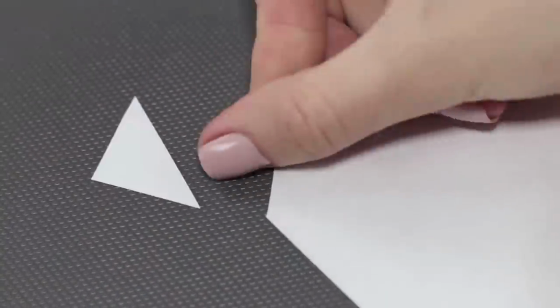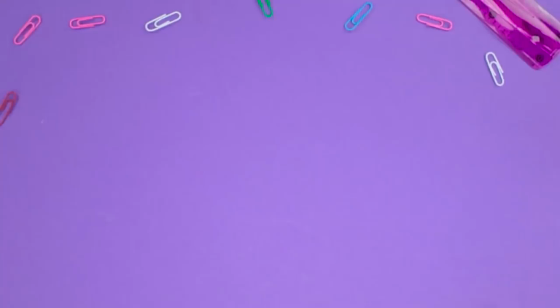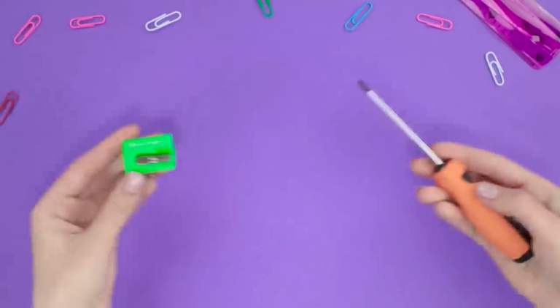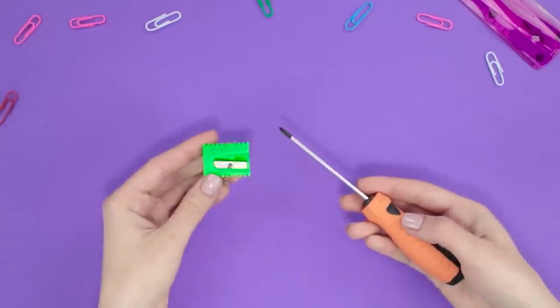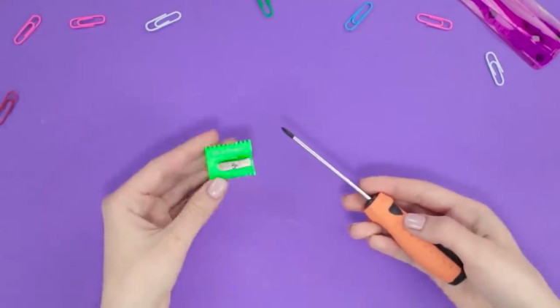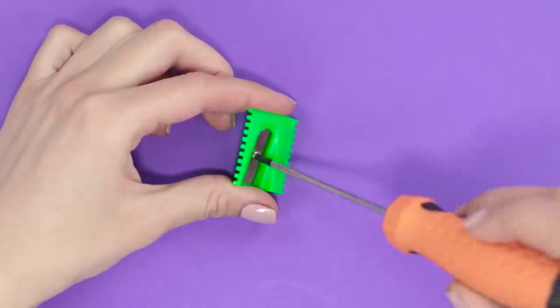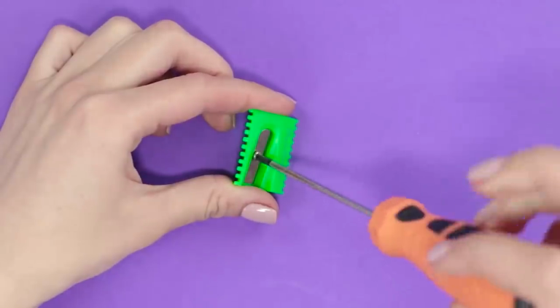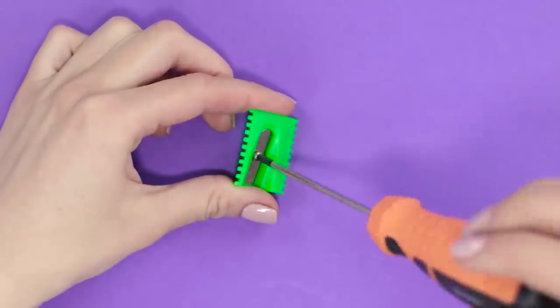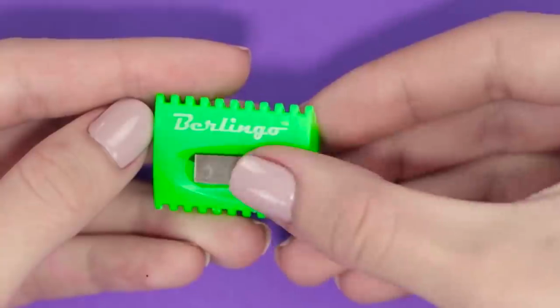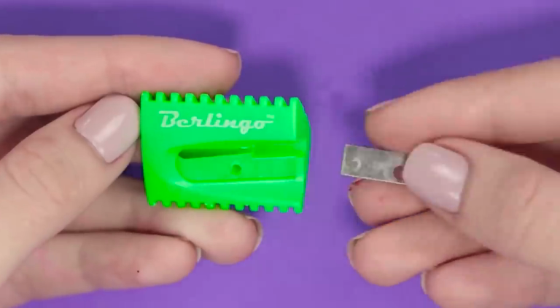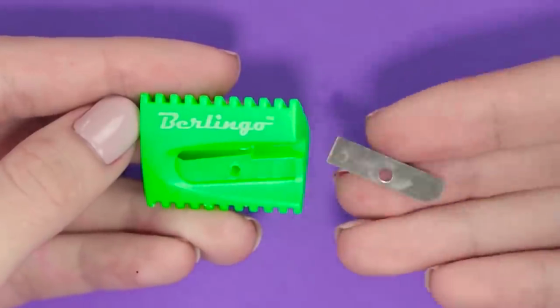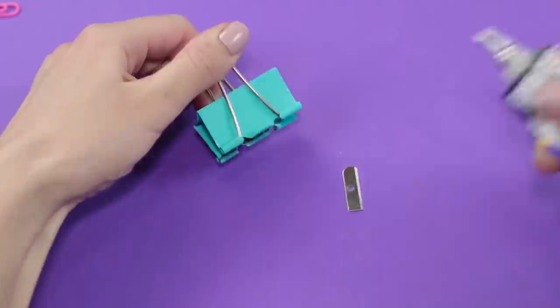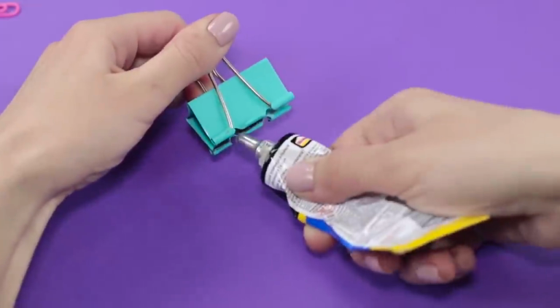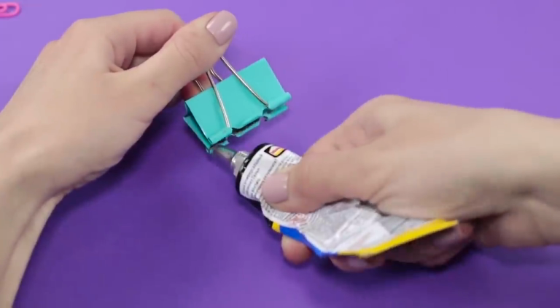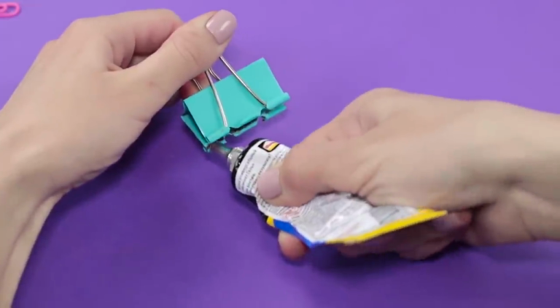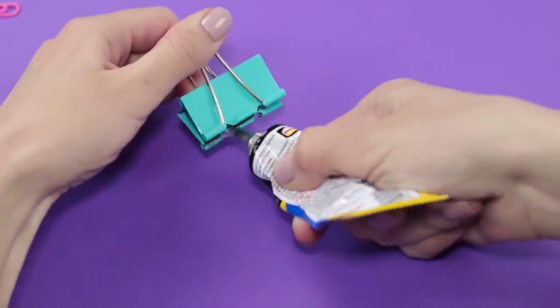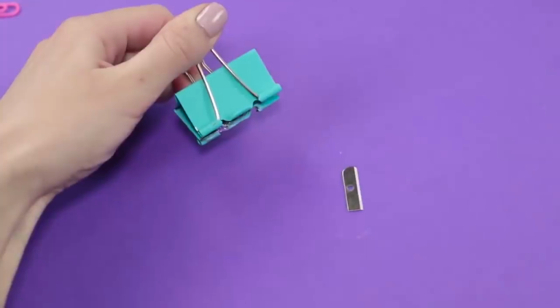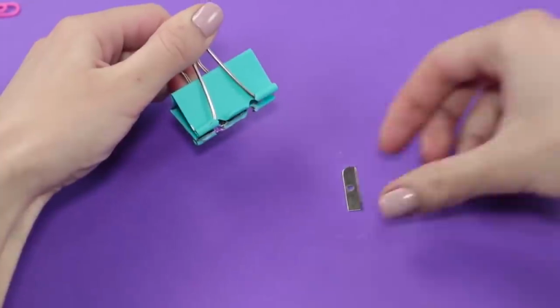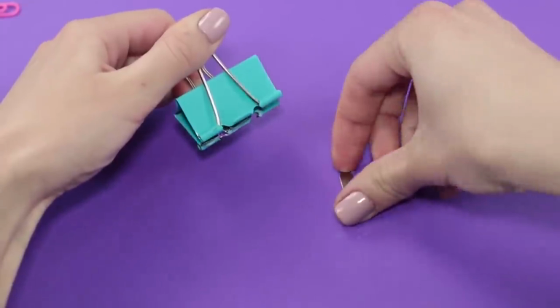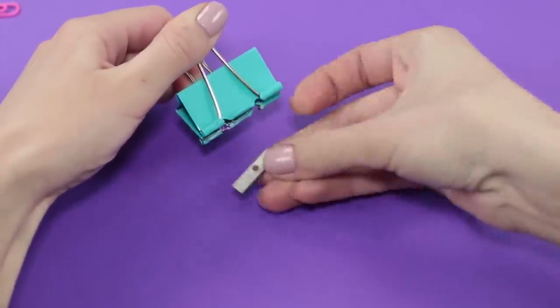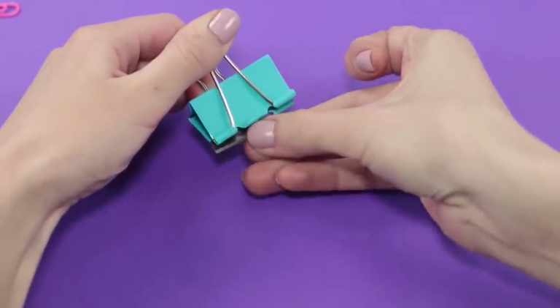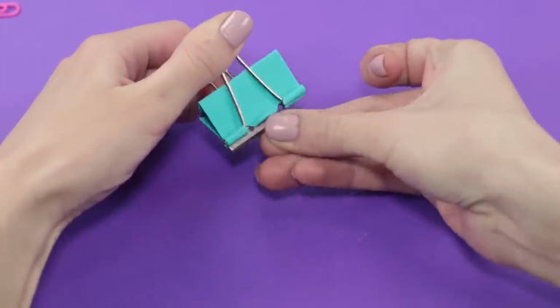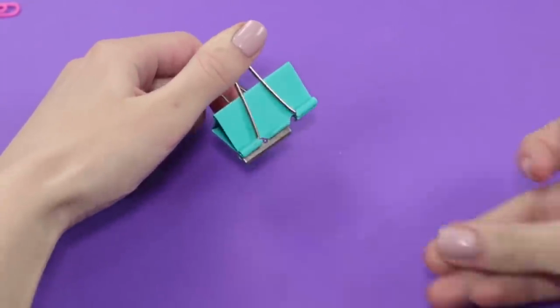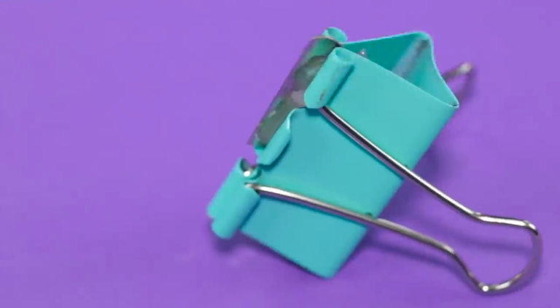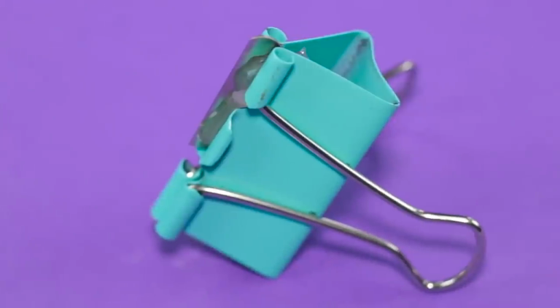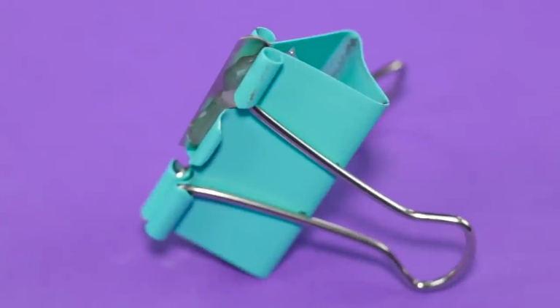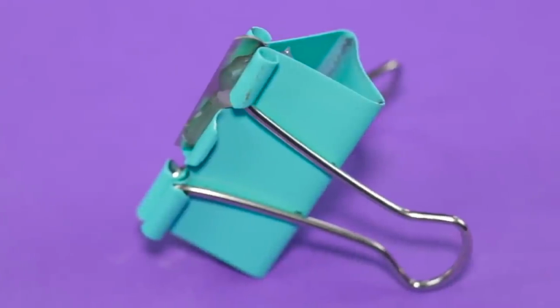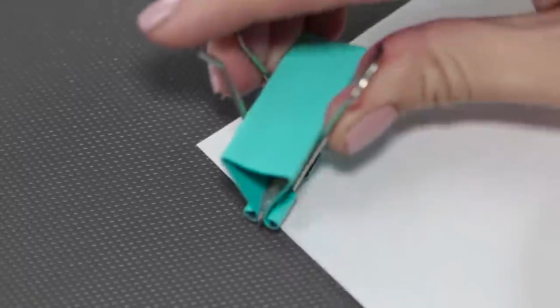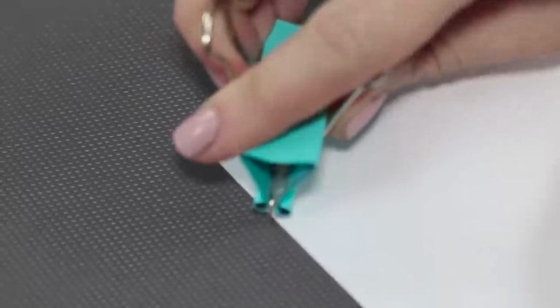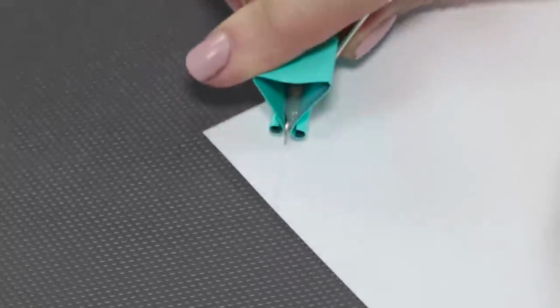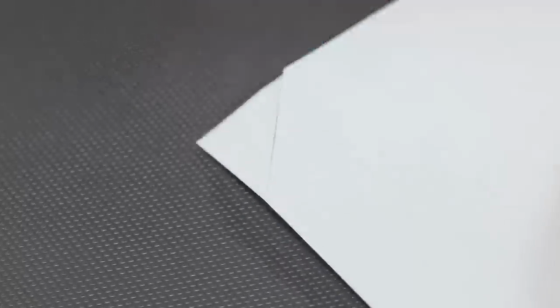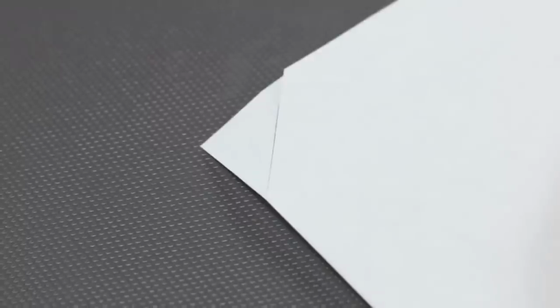Need a knife to cut some paper but the stationery shop is already closed? Not a problem. Unscrew a pencil sharpener and take out the blade, then stick the blade in a binding clip. Our improvised knife is ready — it gets the job done.